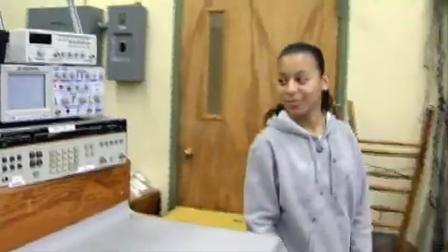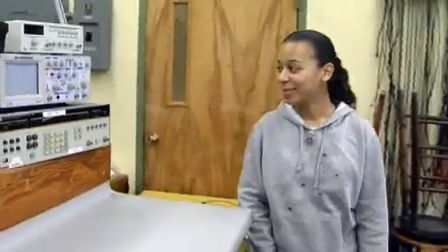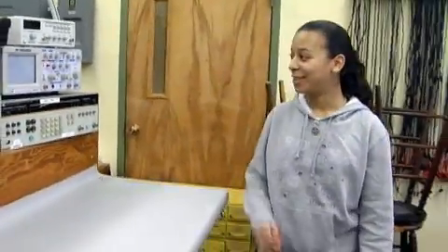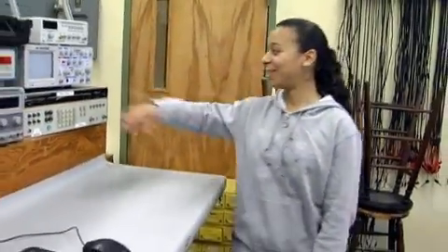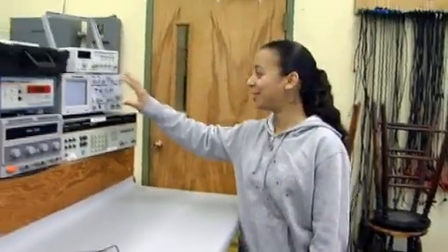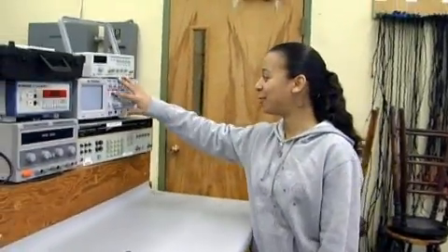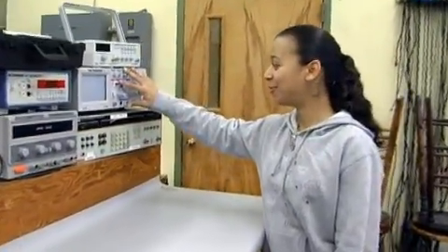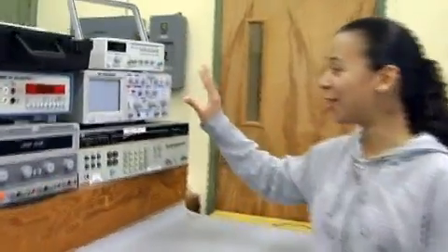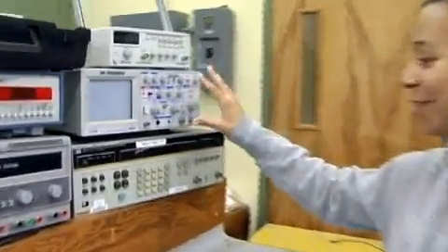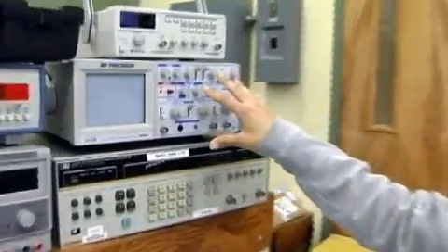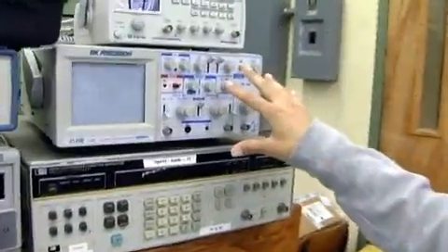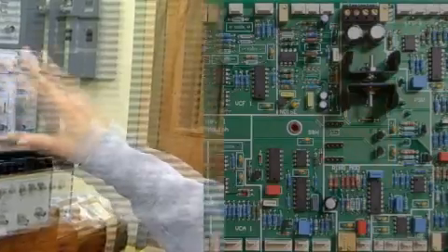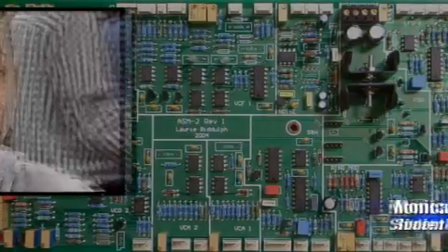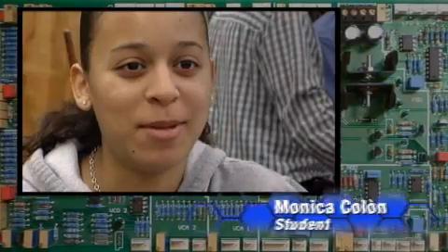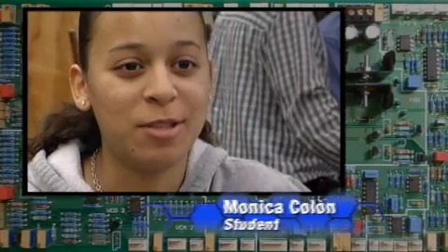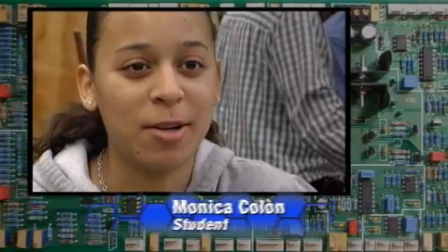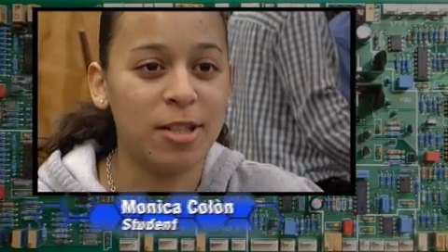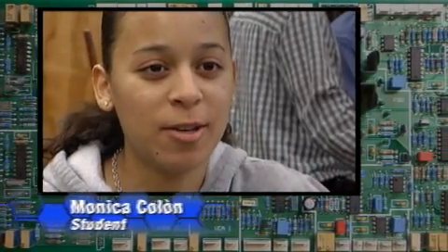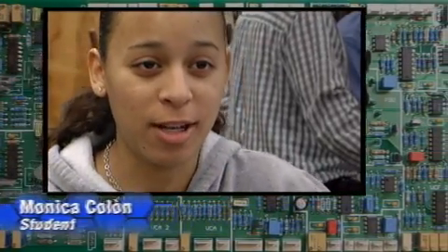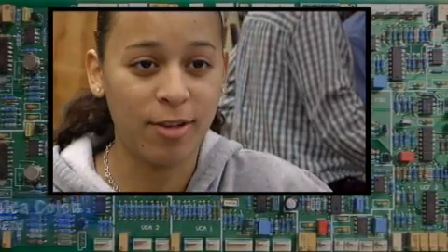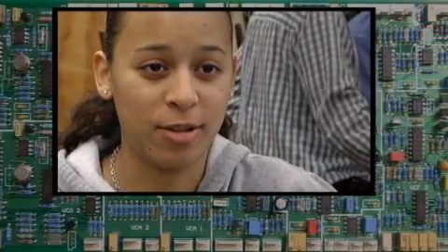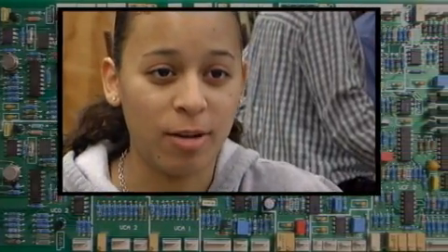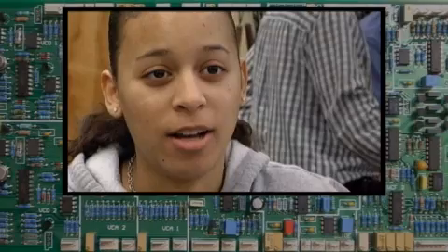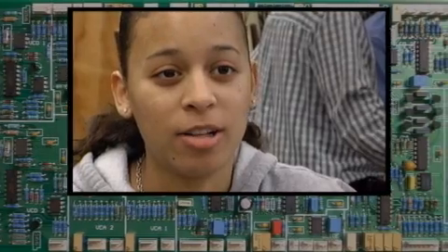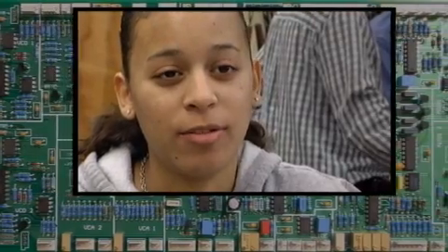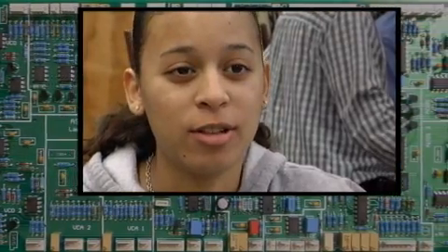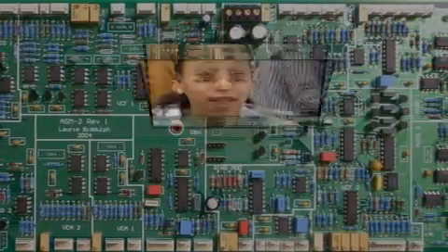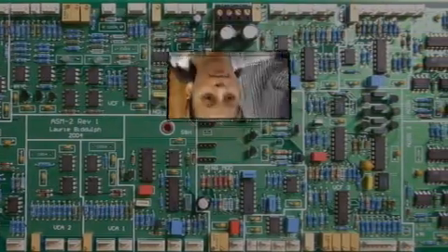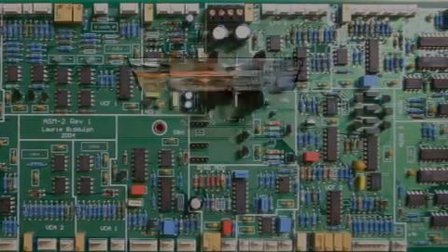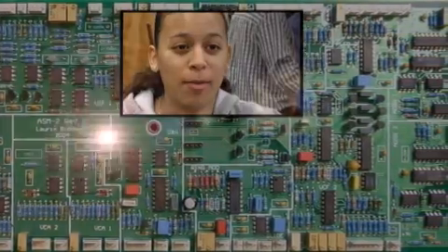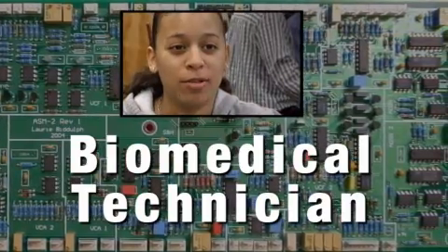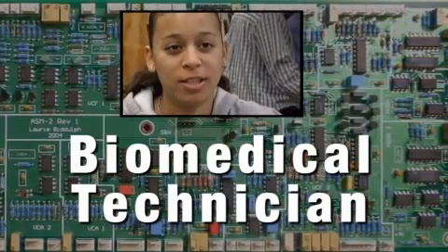My name is Monica Colon, and I go to Benjamin Franklin. This is my second year here. My major is medical engineering. Hopefully I'll leave here with a job in a hospital field, and I'll be a biomedical technician.